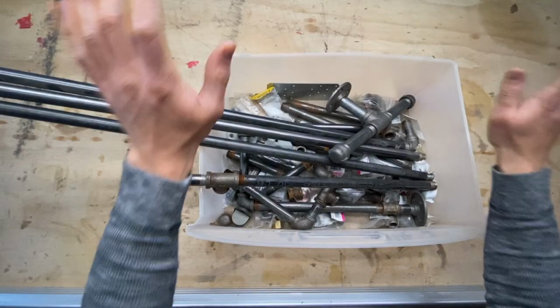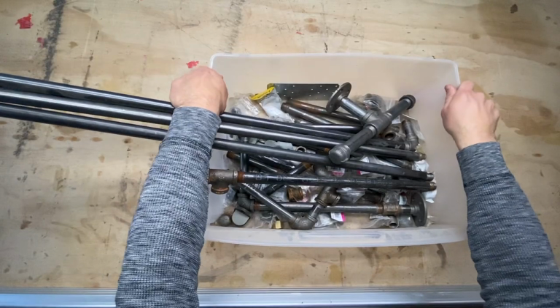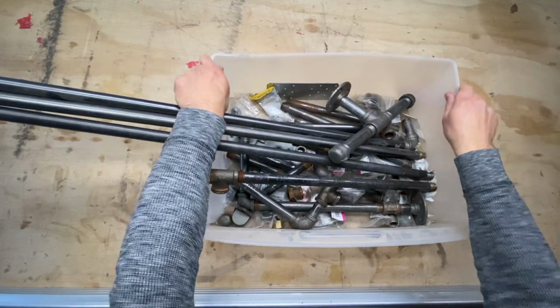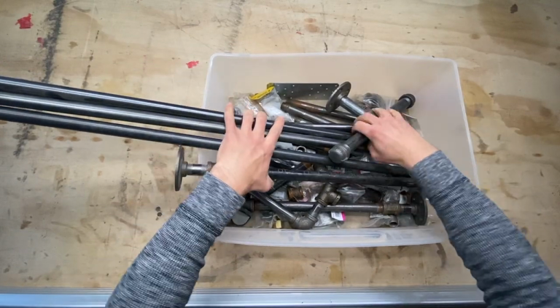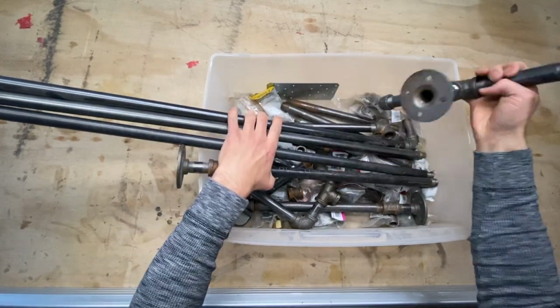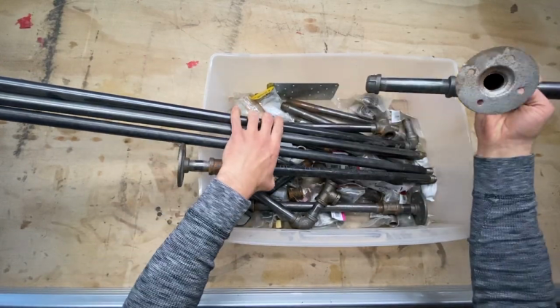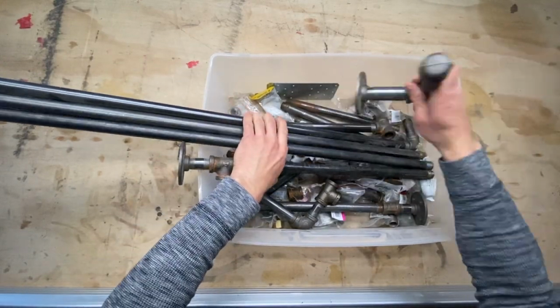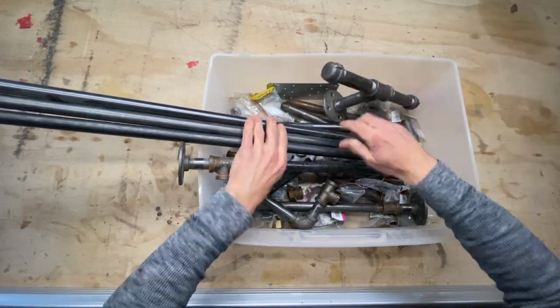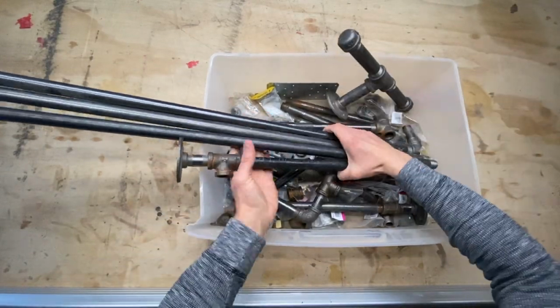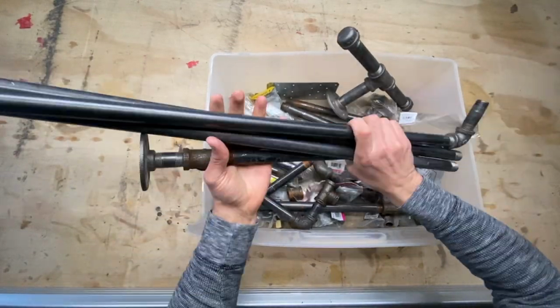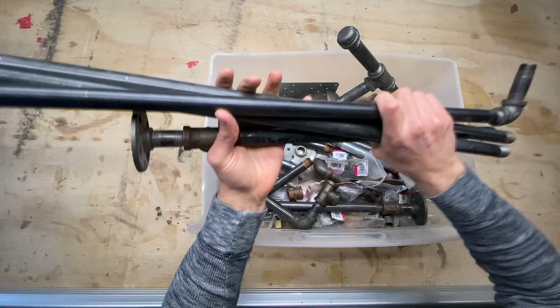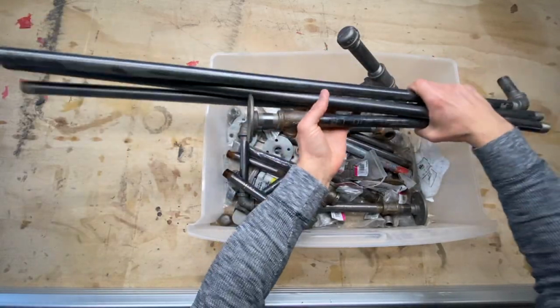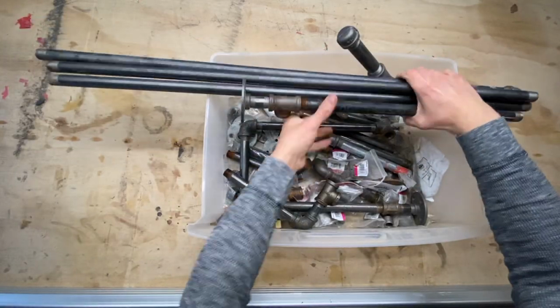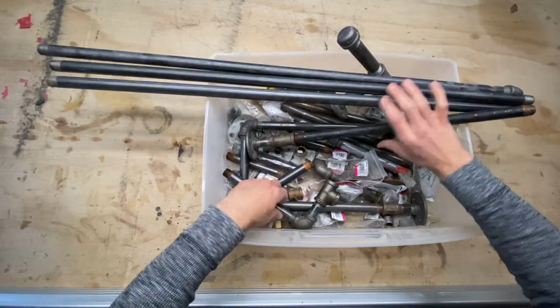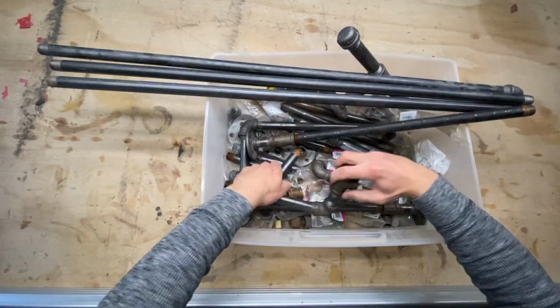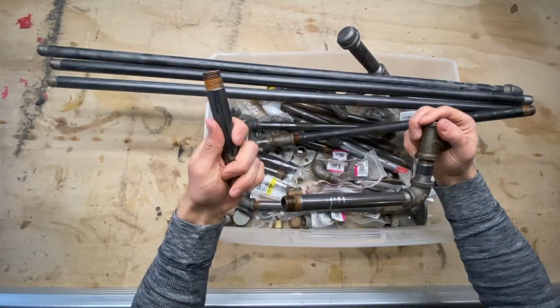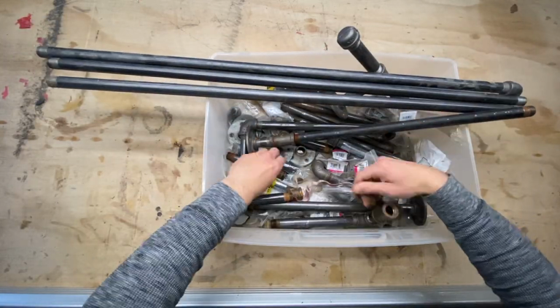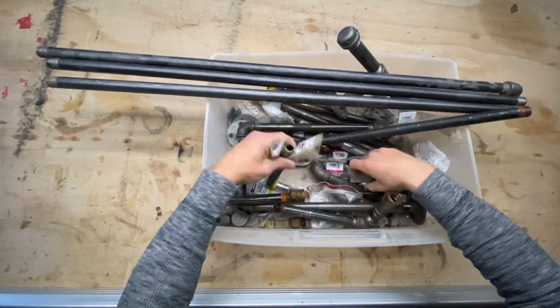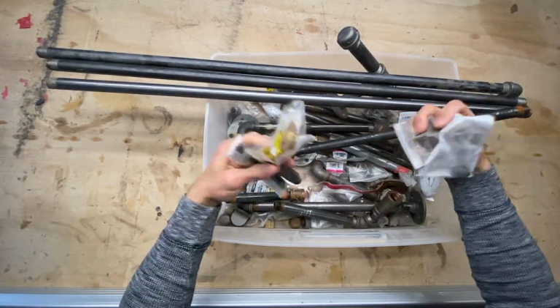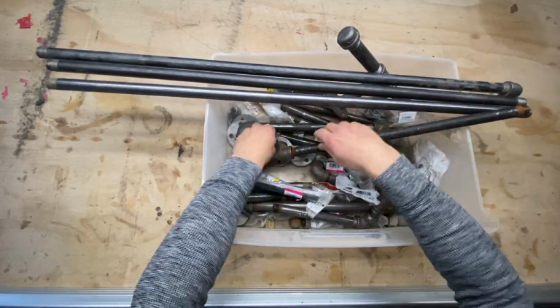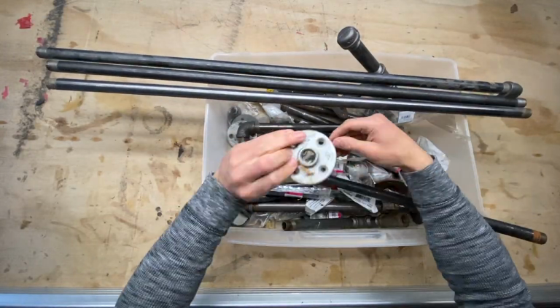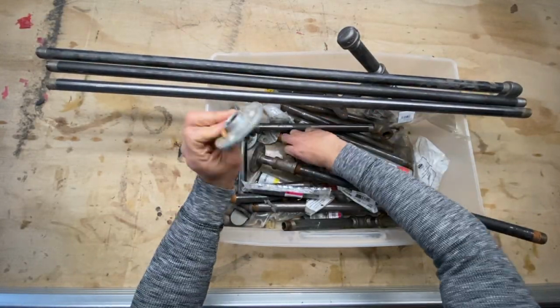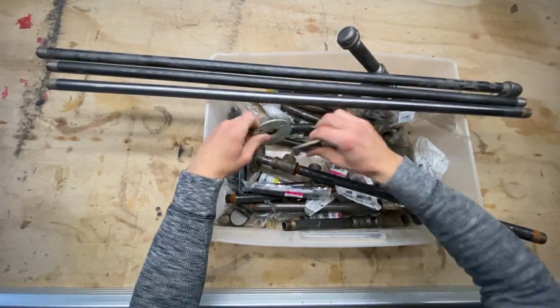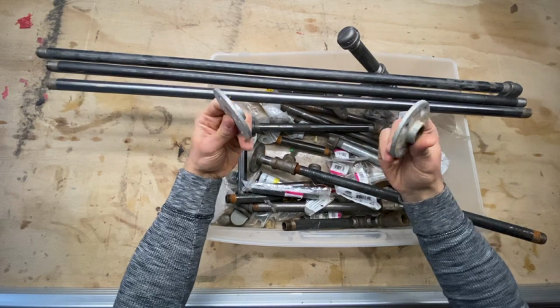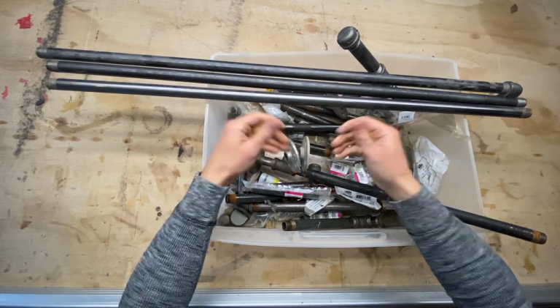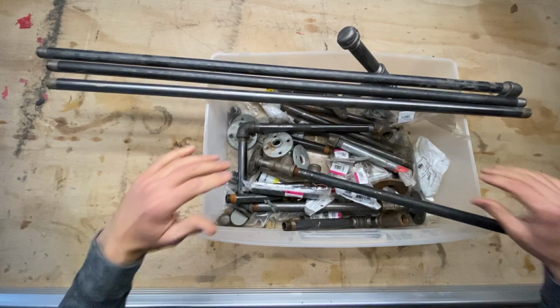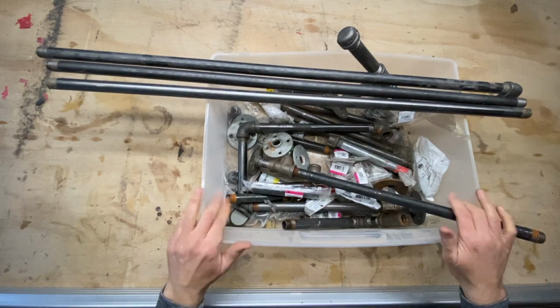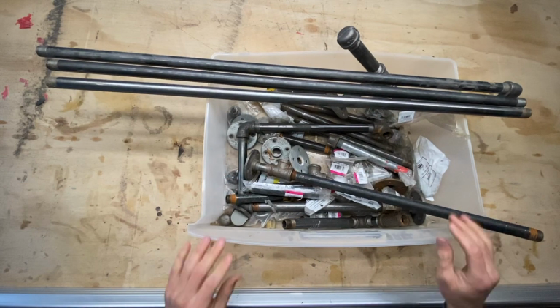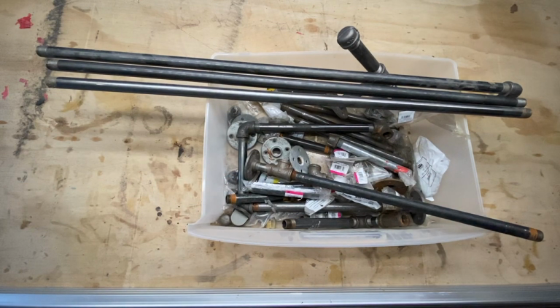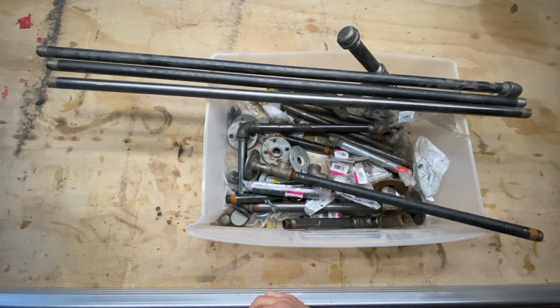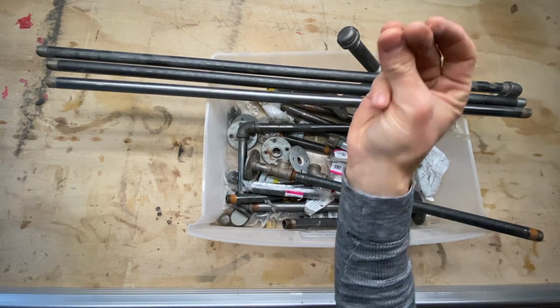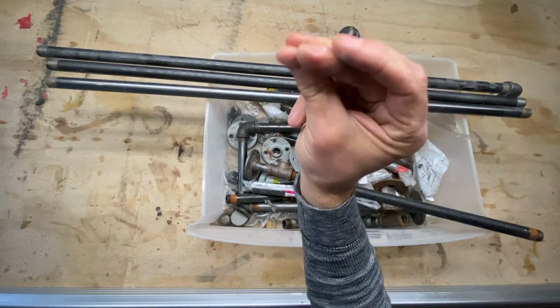At this point in time, there are a lot of people looking for home workout remedies, myself included, and I had this big old box of leftover black iron piping that I didn't know what to do with. So let's put it to use.